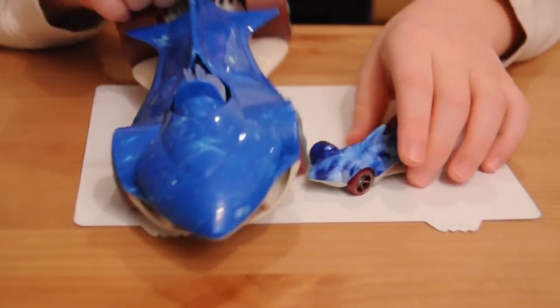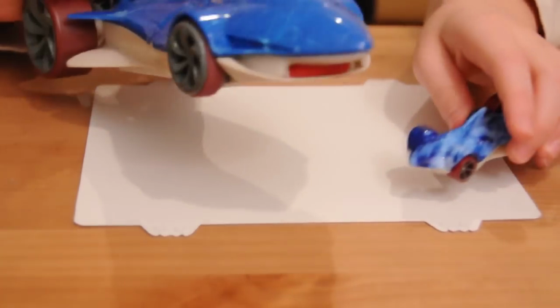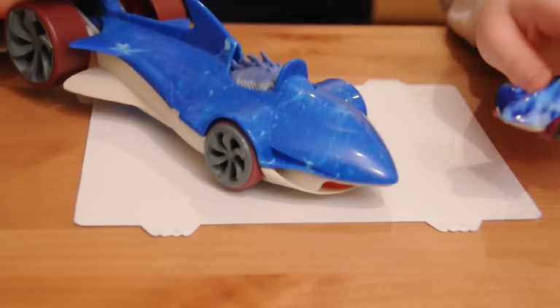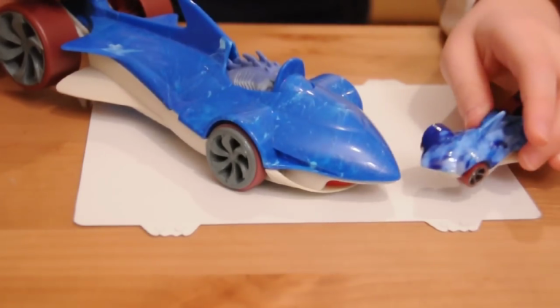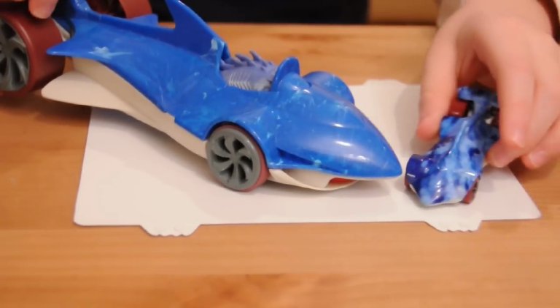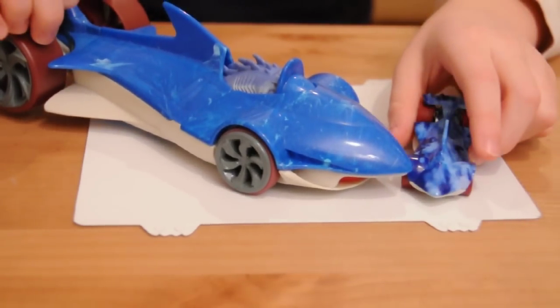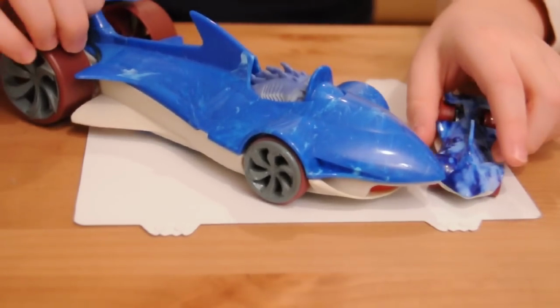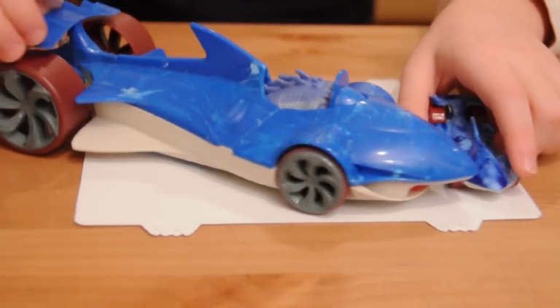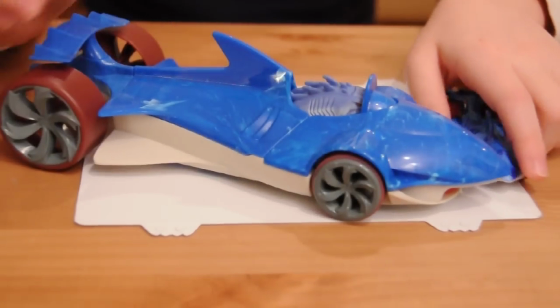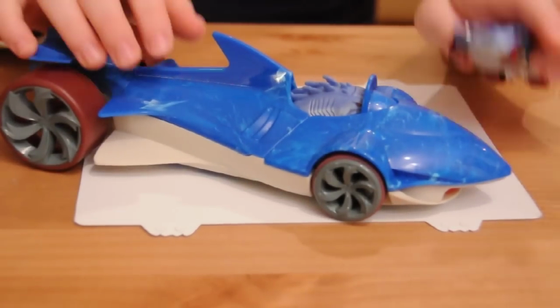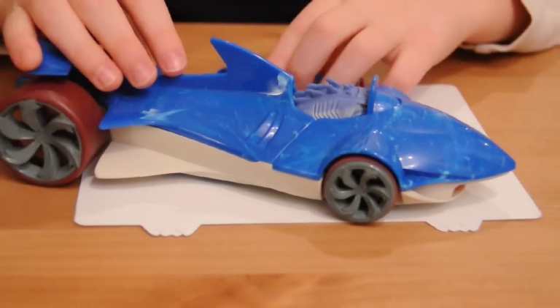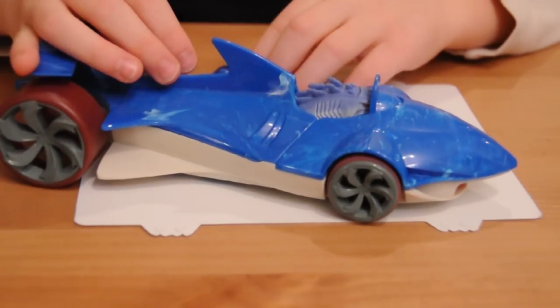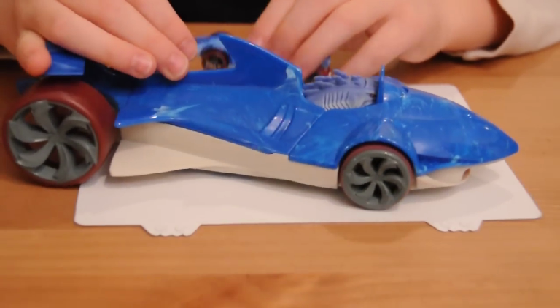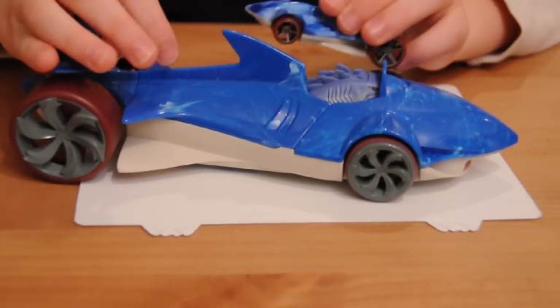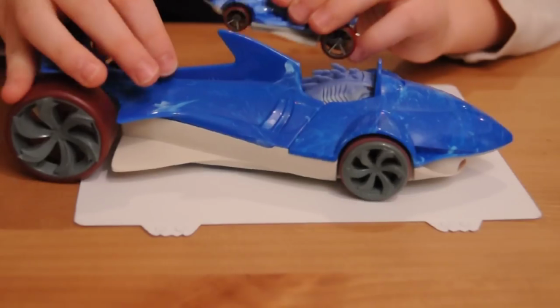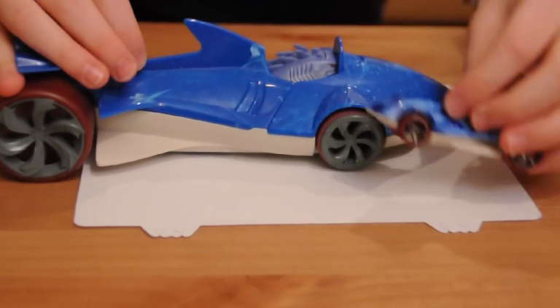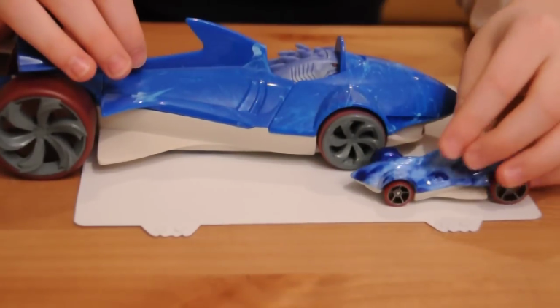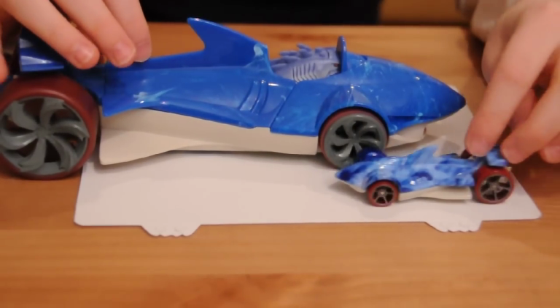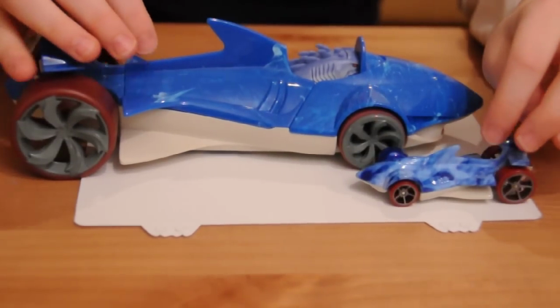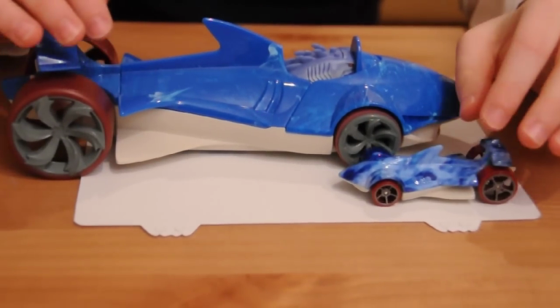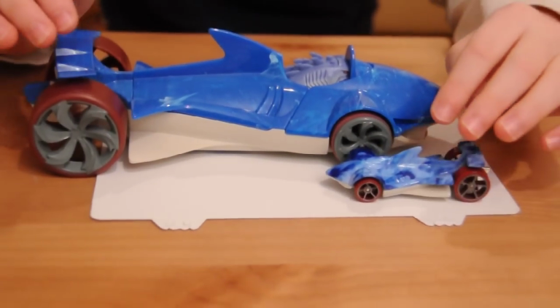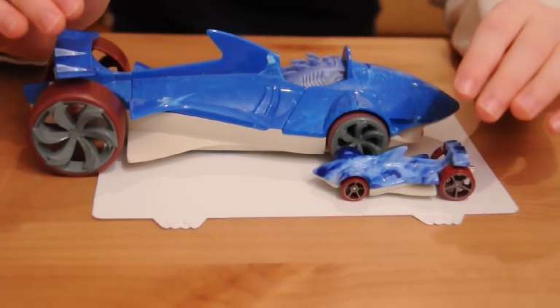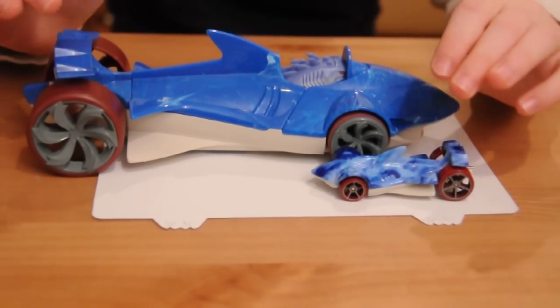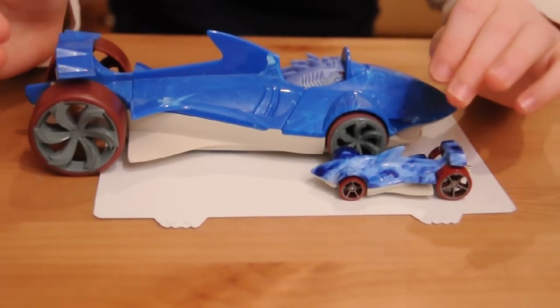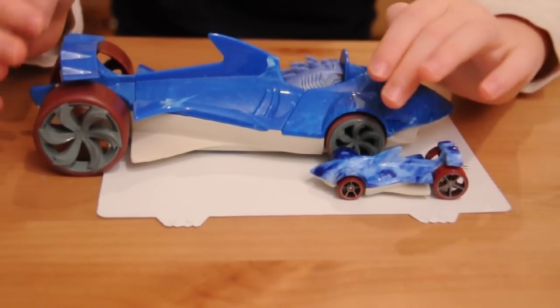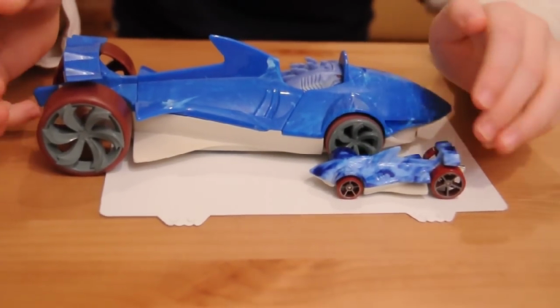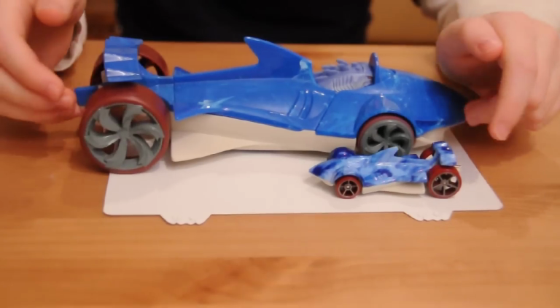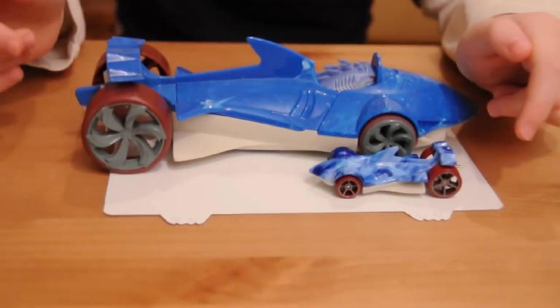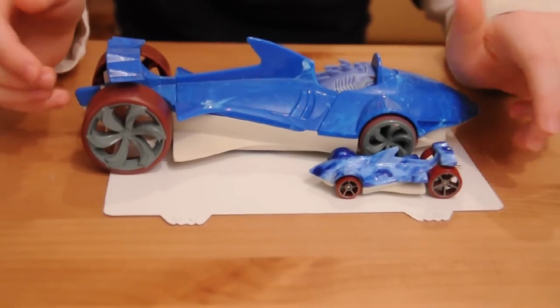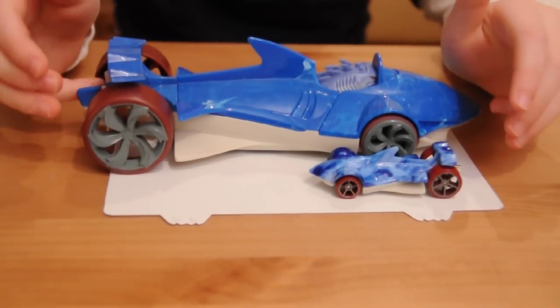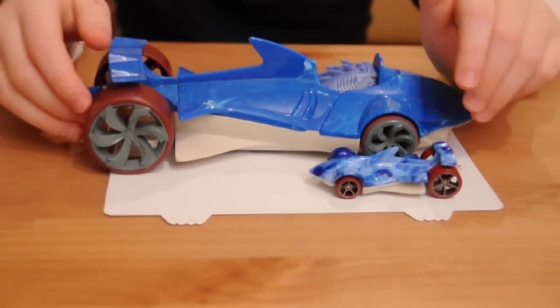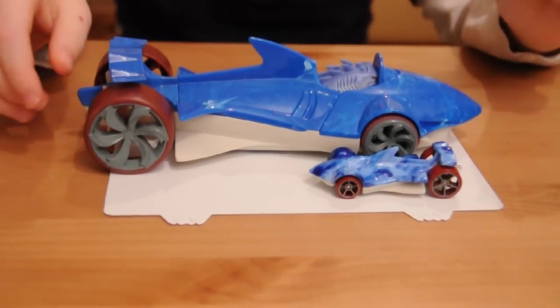The most obvious difference here is that this one is definitely more than 20 times bigger than this one. It is really big — I can barely fit it into this.